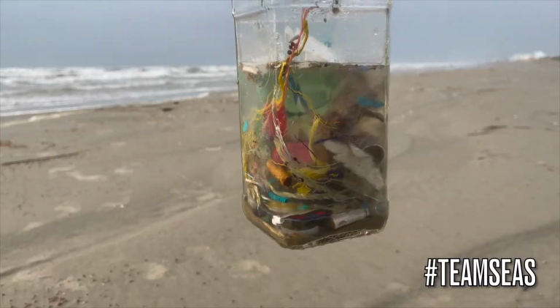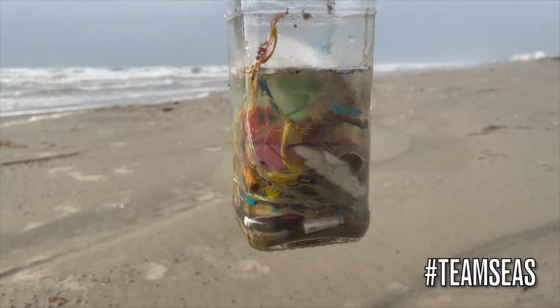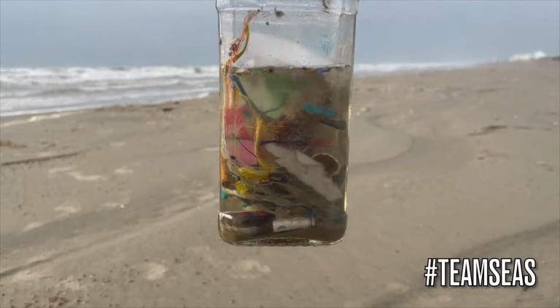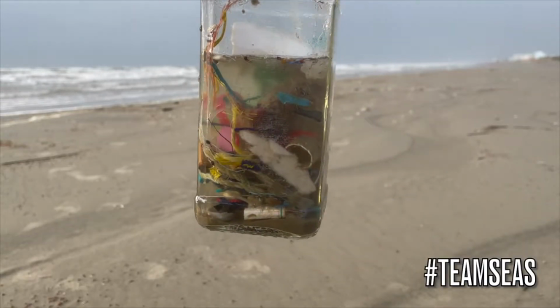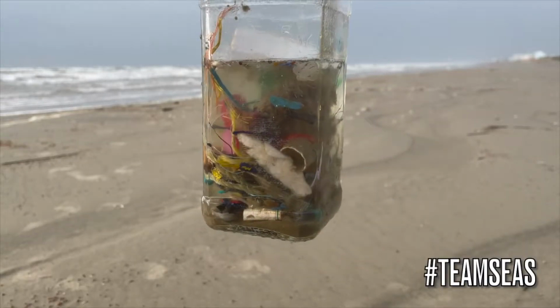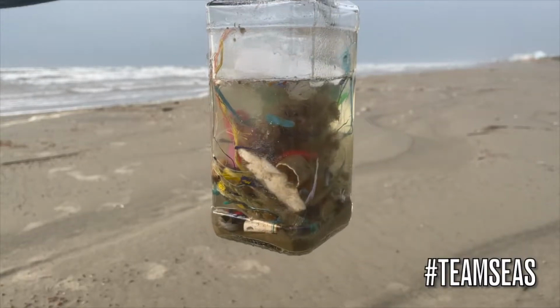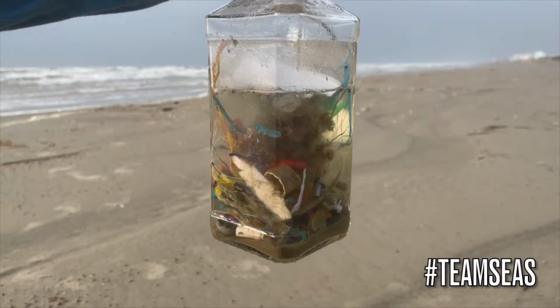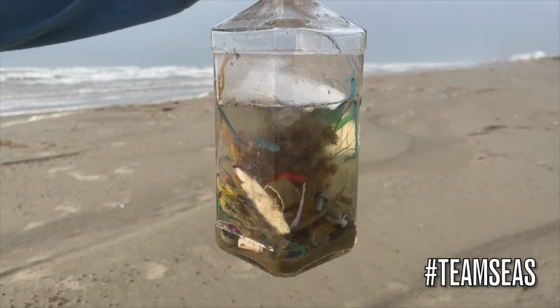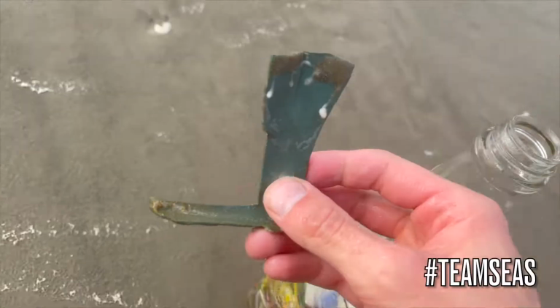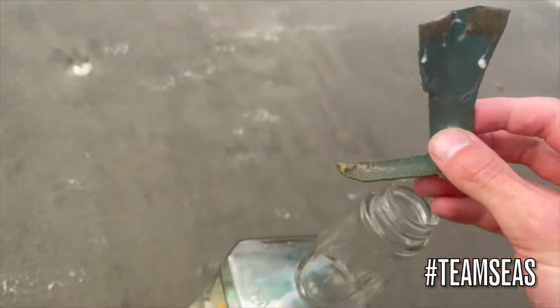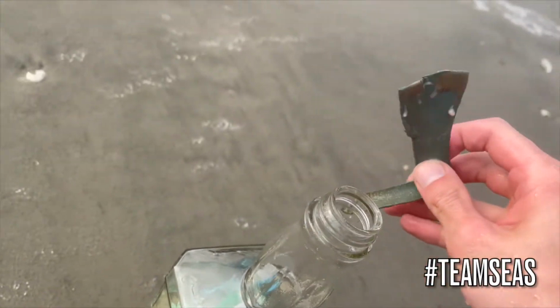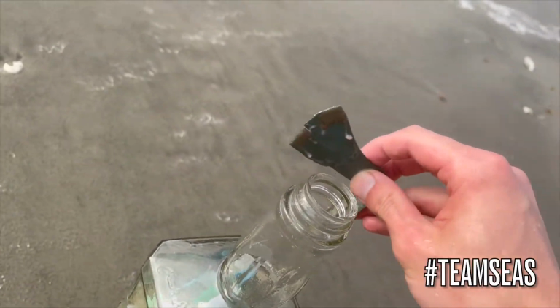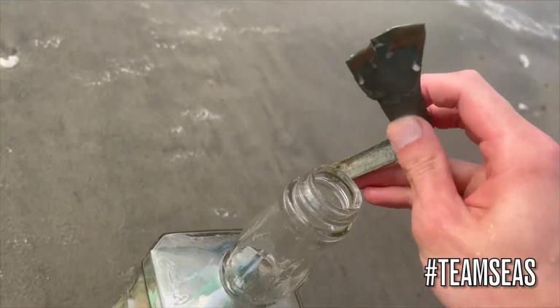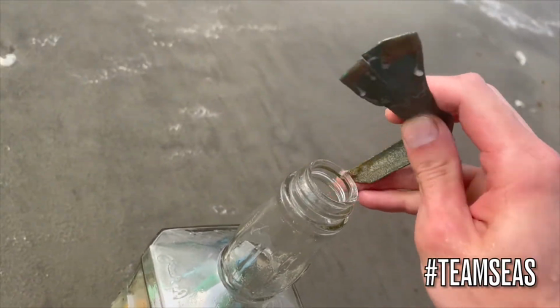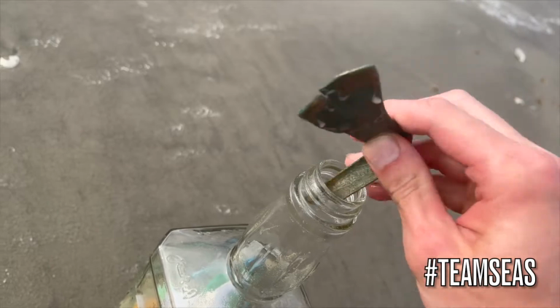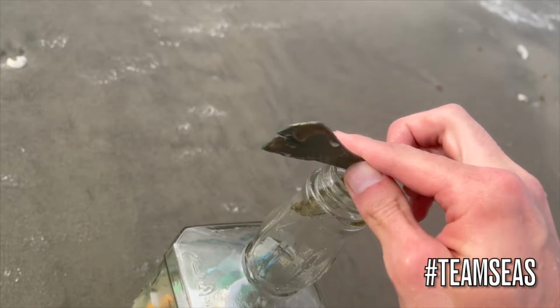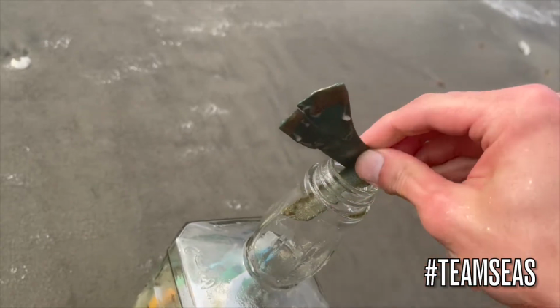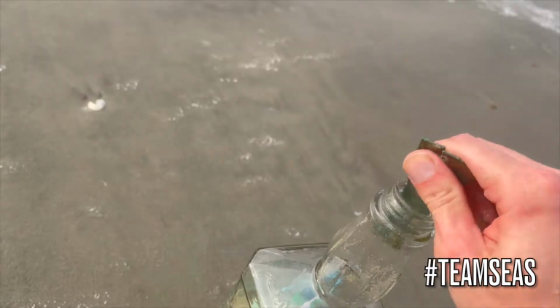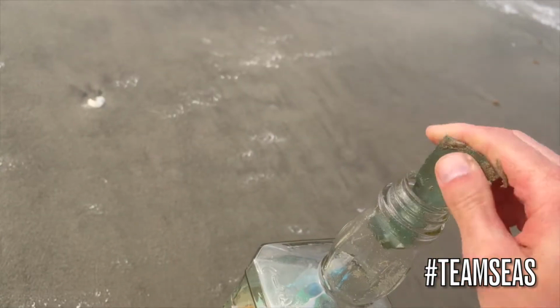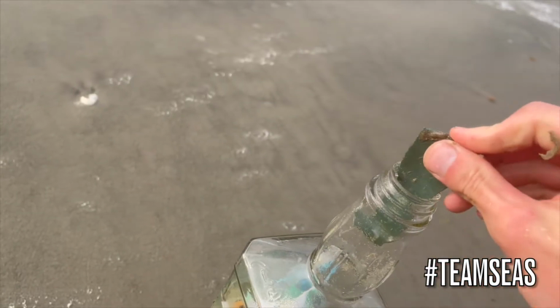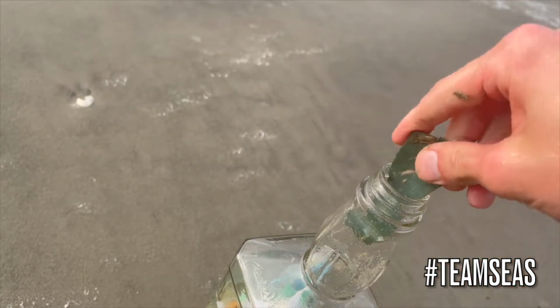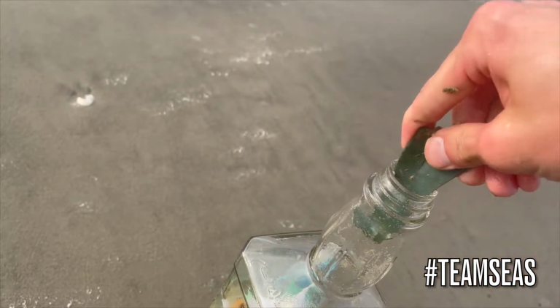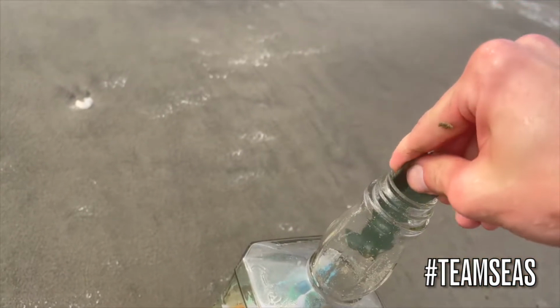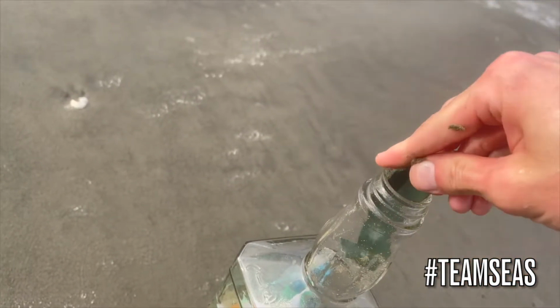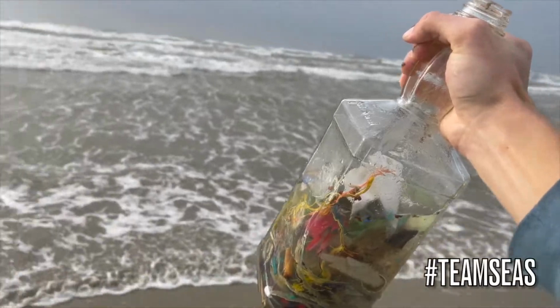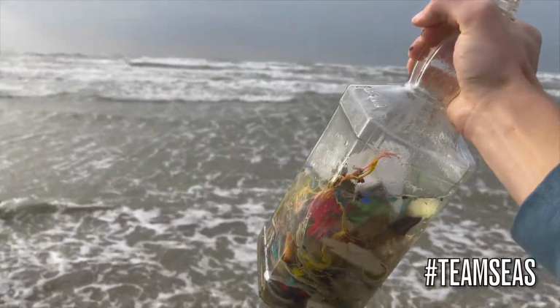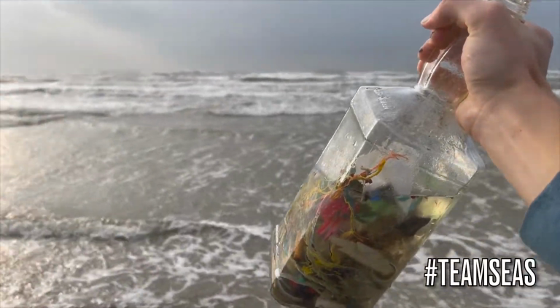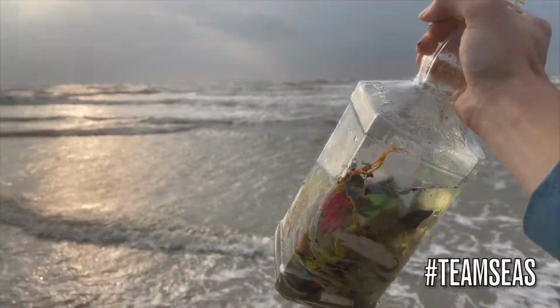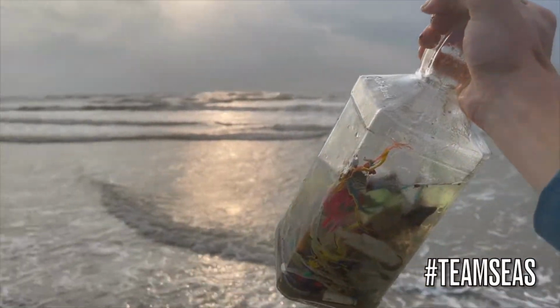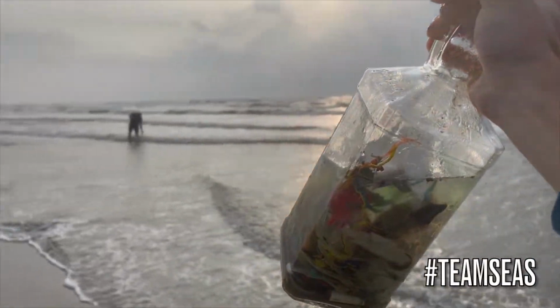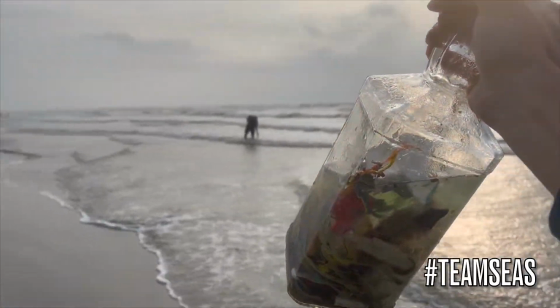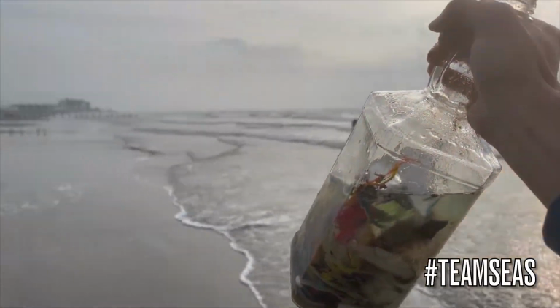I couldn't believe how many different kinds of trash we found. The nastiest thing that I put in the jar was definitely a piece of carpet.